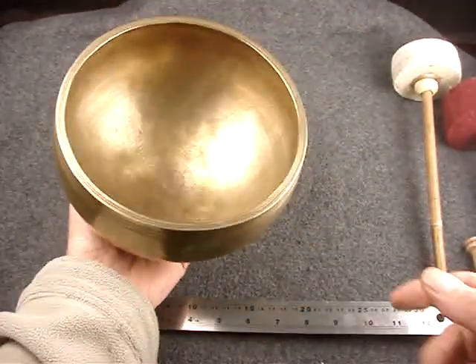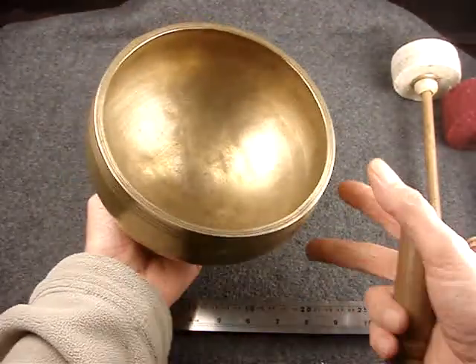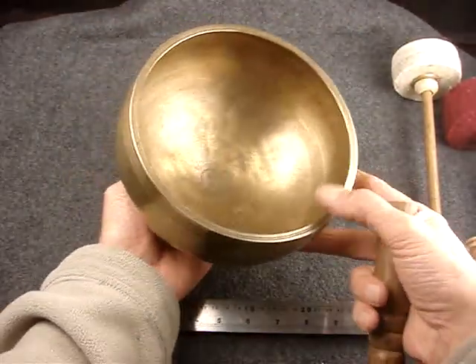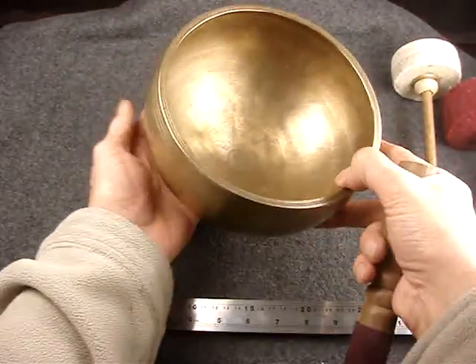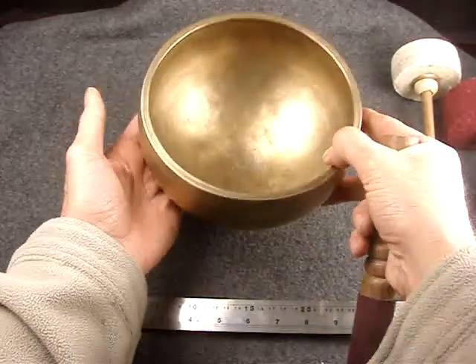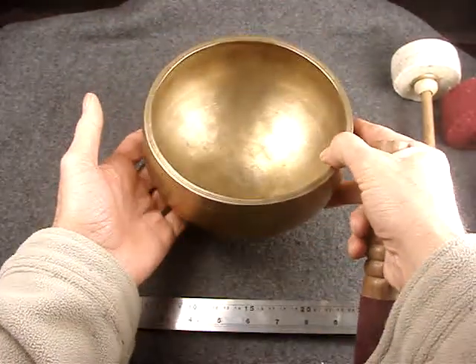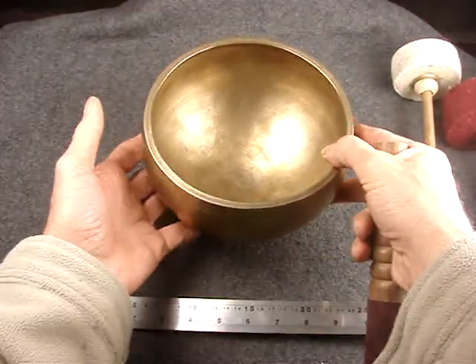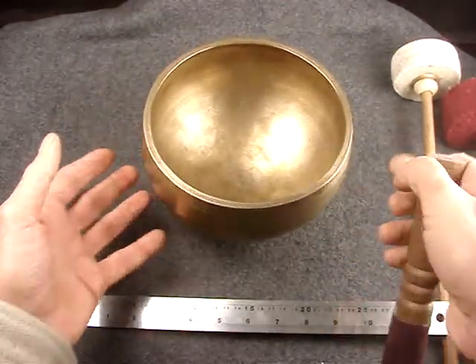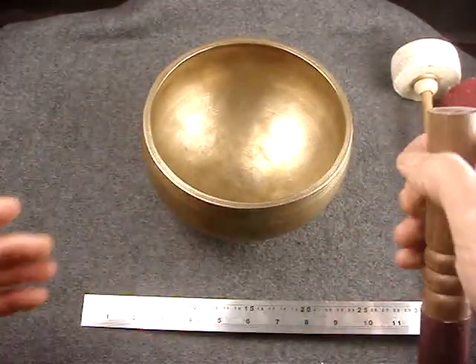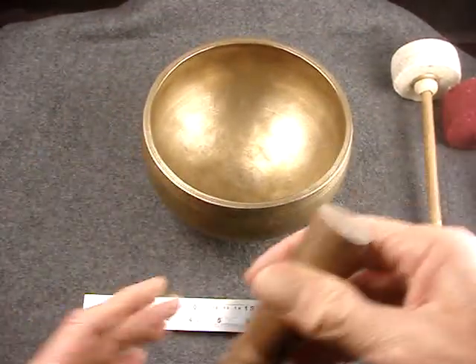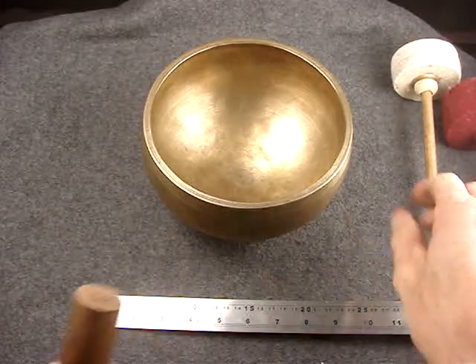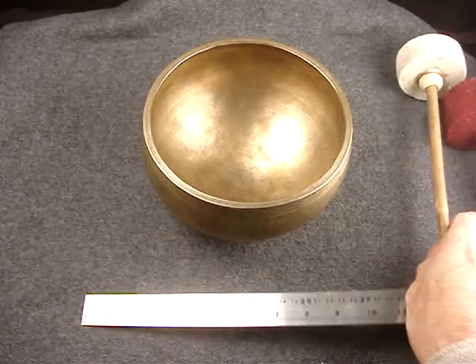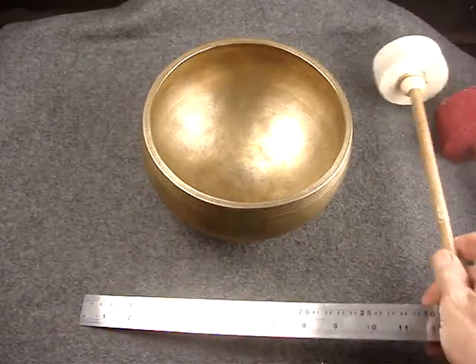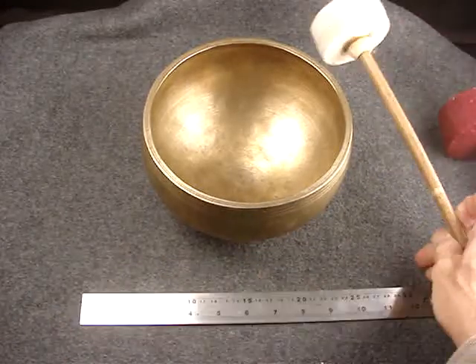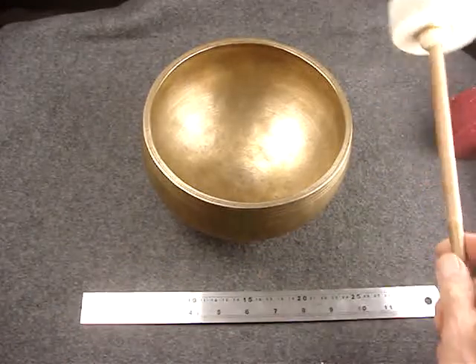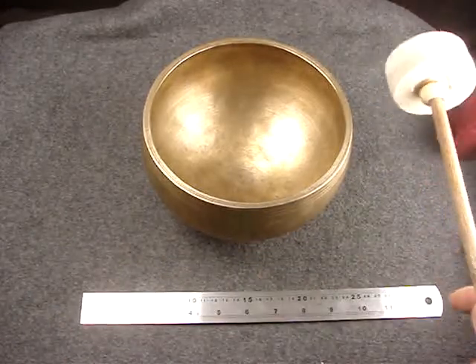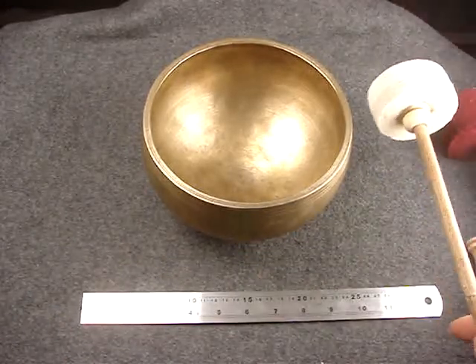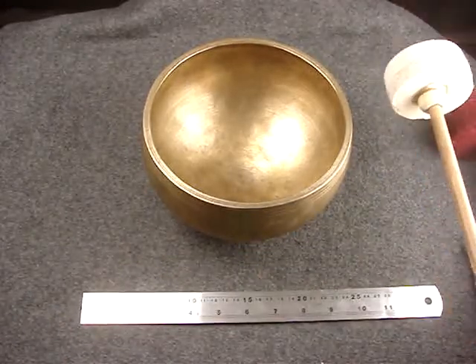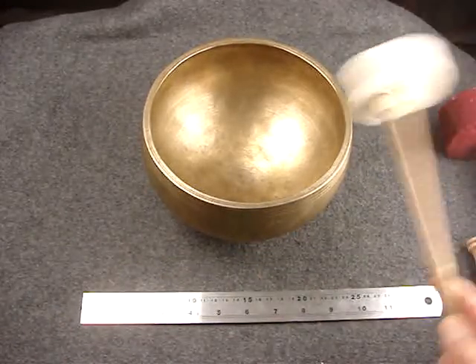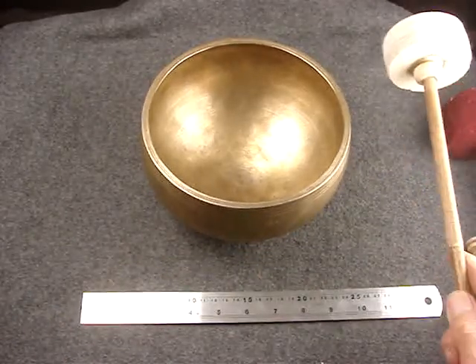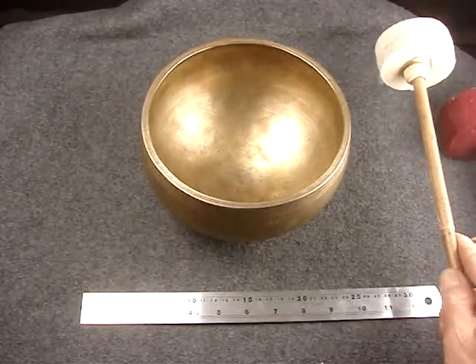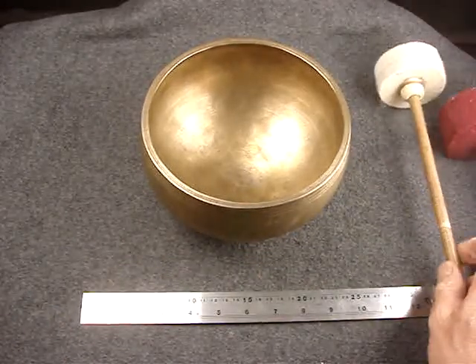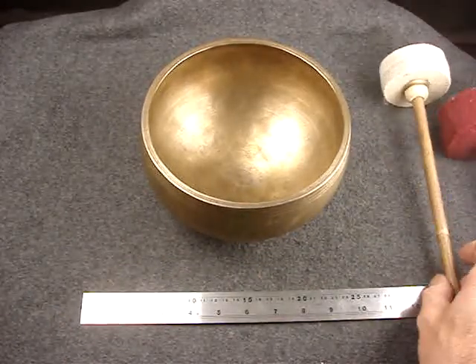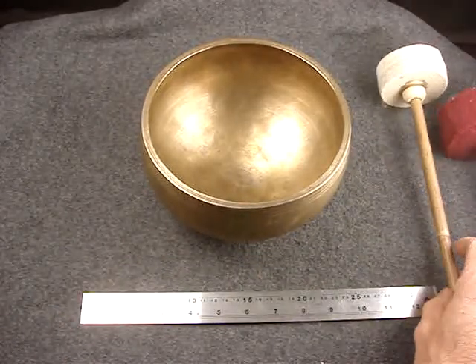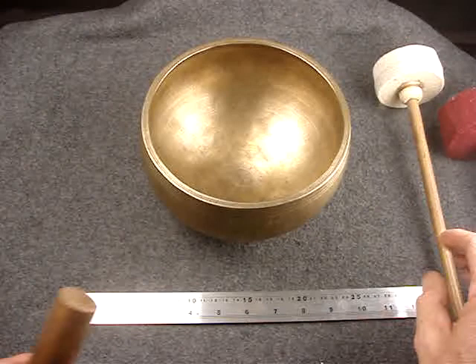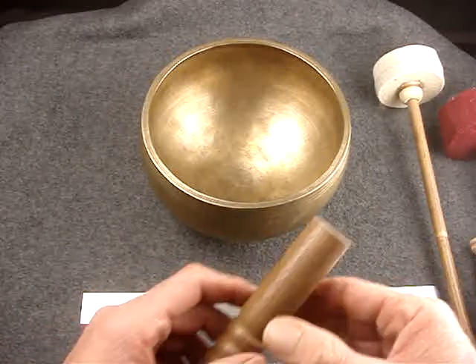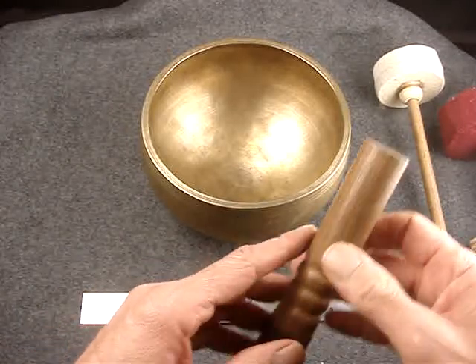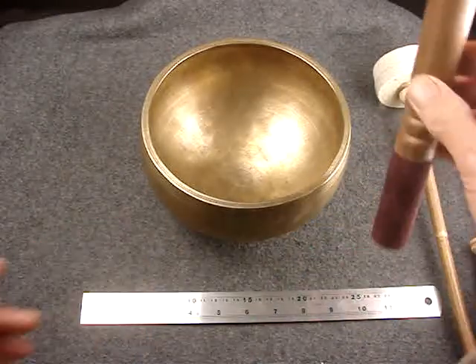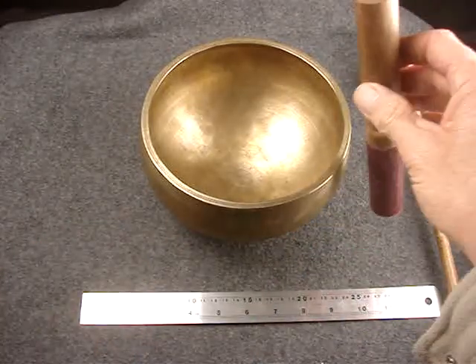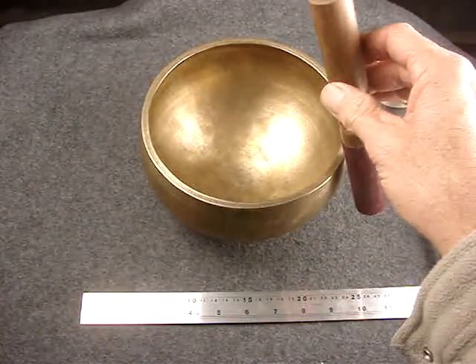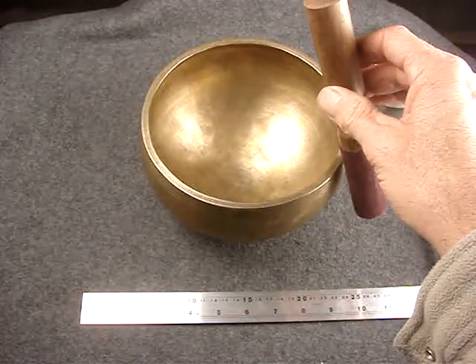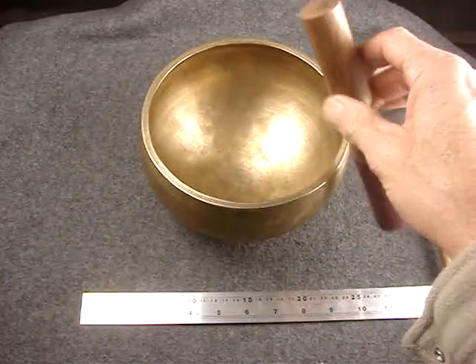Meanwhile I'll demolish all the furniture as I try to do. Let's try a little gong here. Seems to be this is the best way to get the gong note.